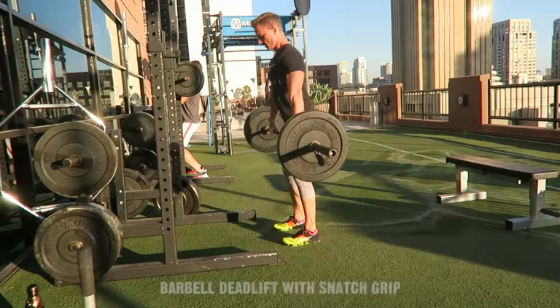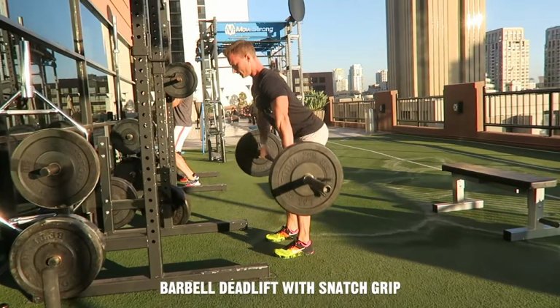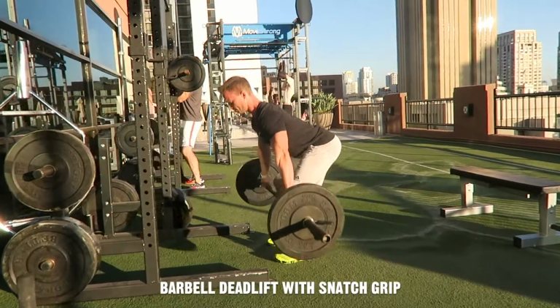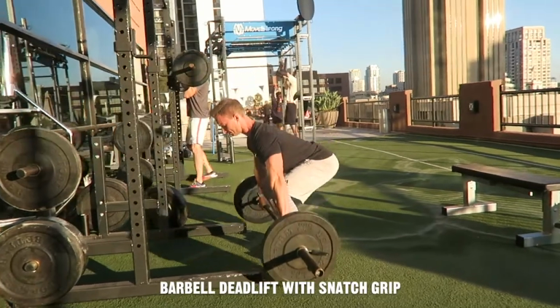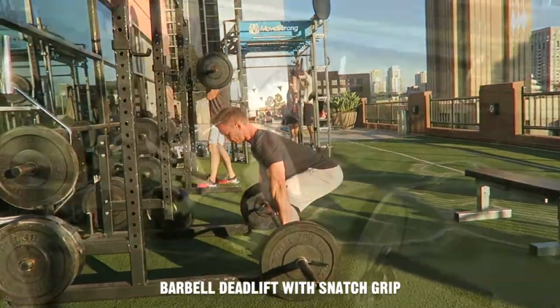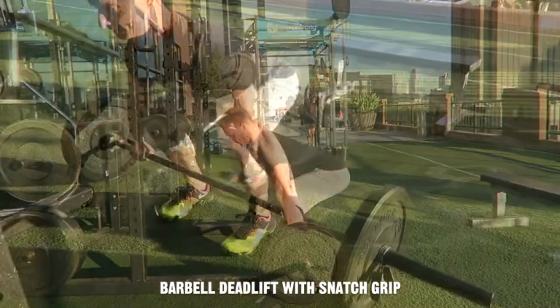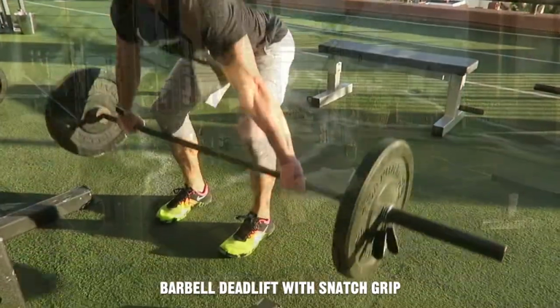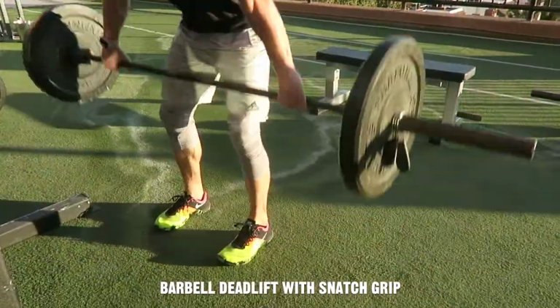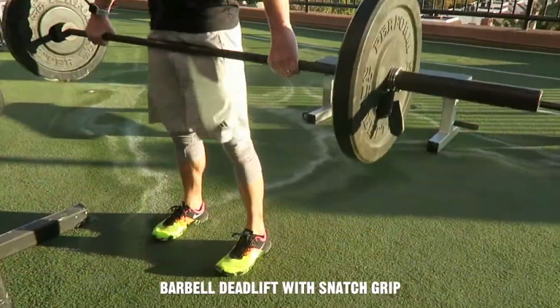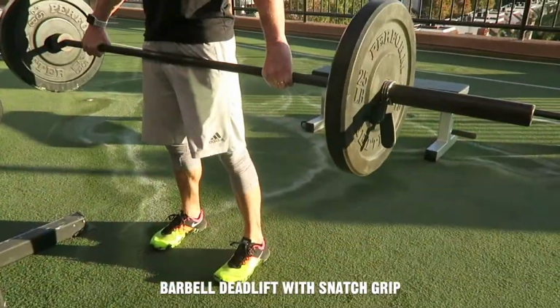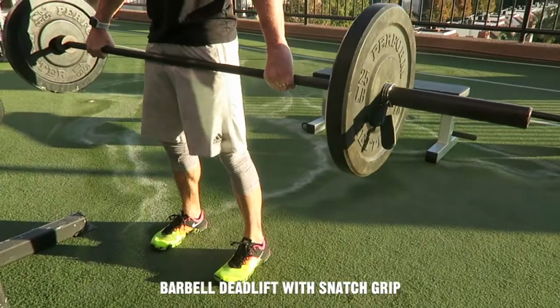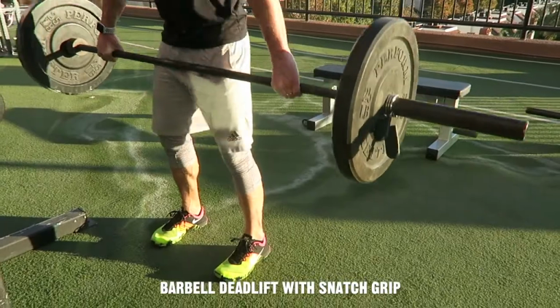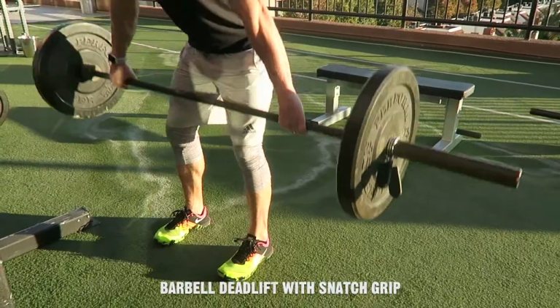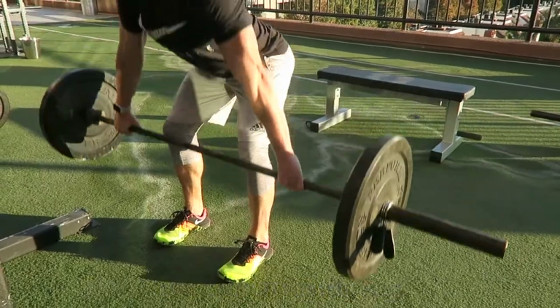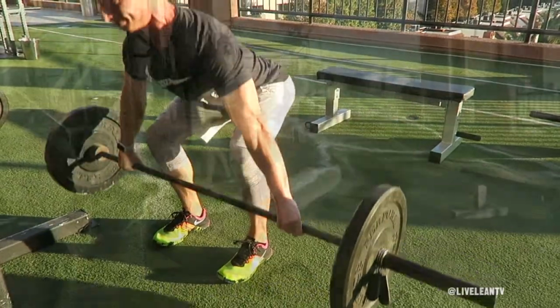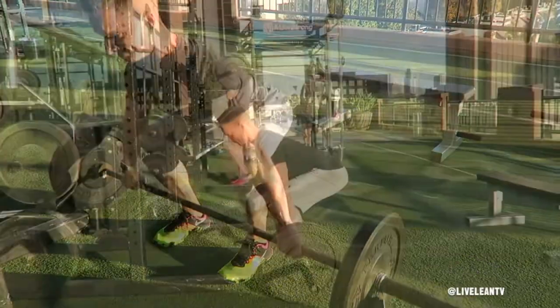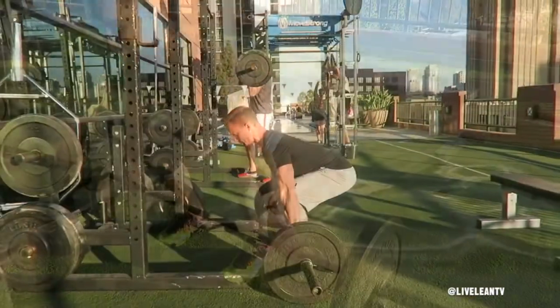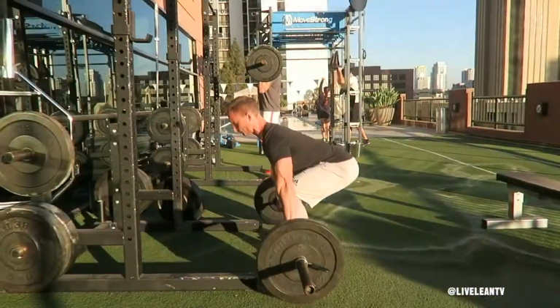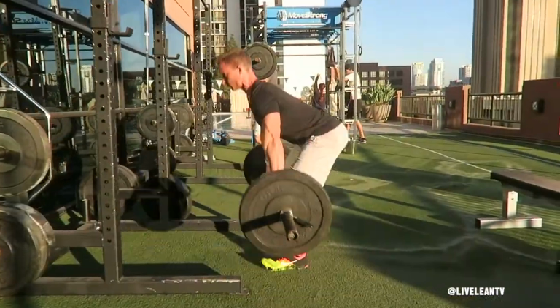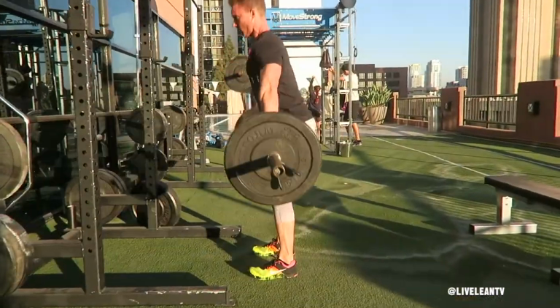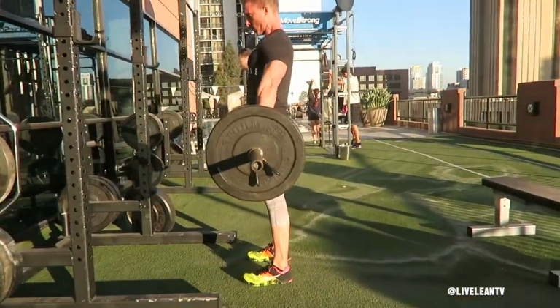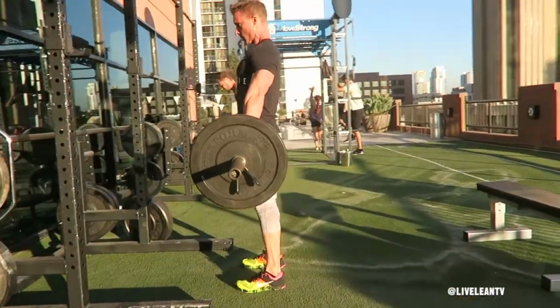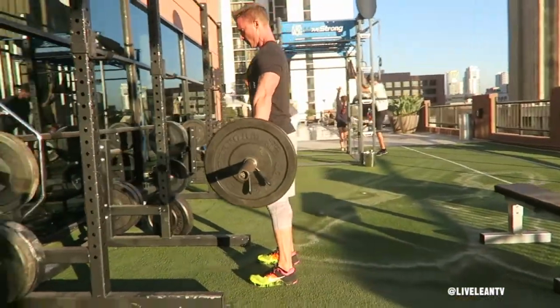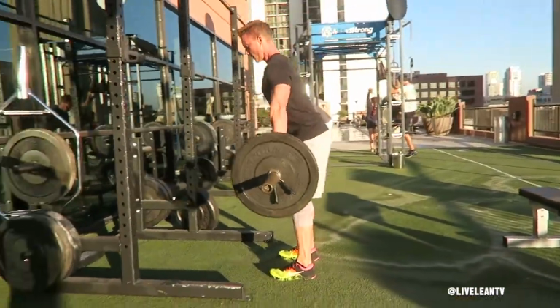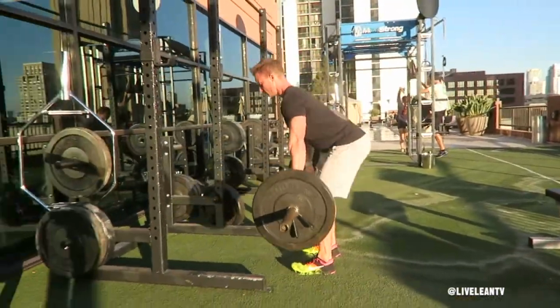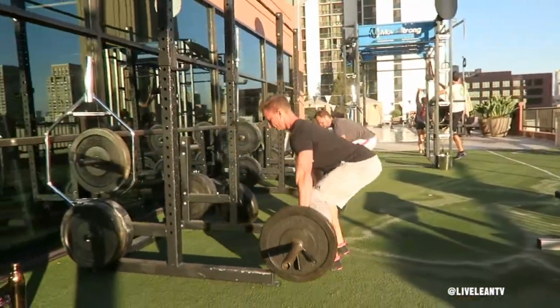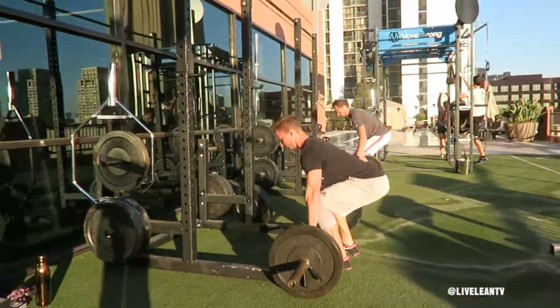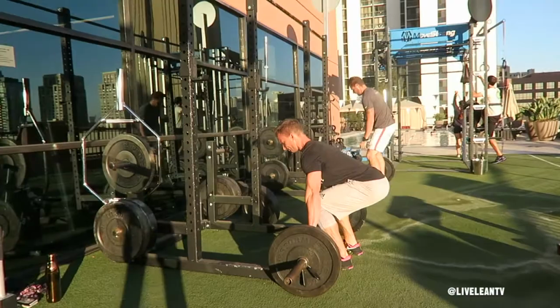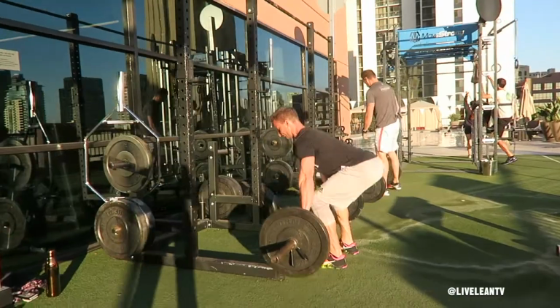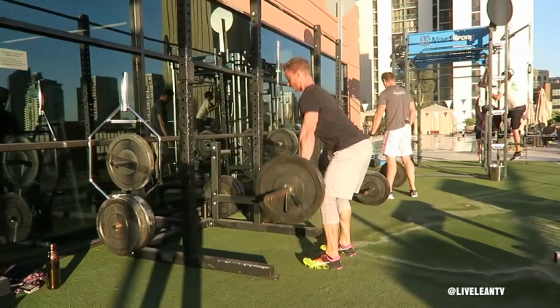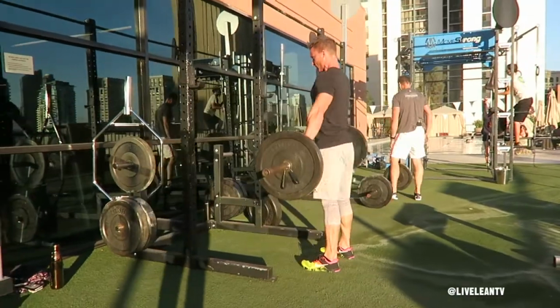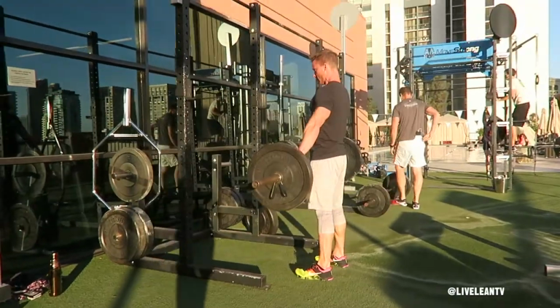The Barbell Deadlift with Snatch Grip is an excellent exercise that primarily targets your hamstrings and glutes, but using a wider snatch grip also places more emphasis on your back, traps and shoulders.